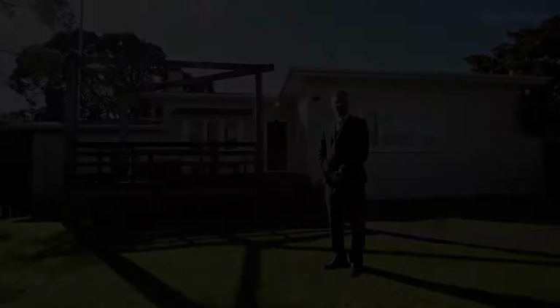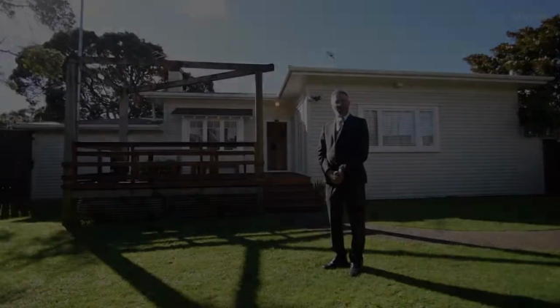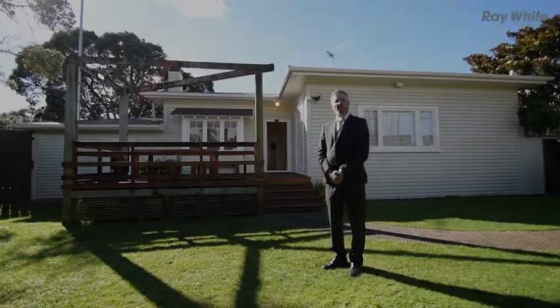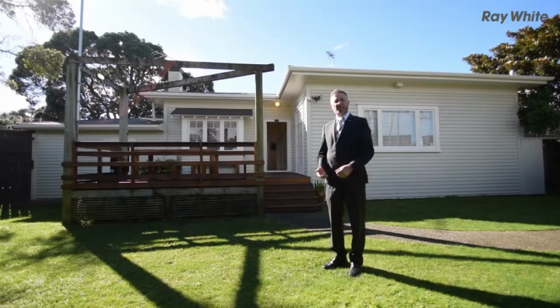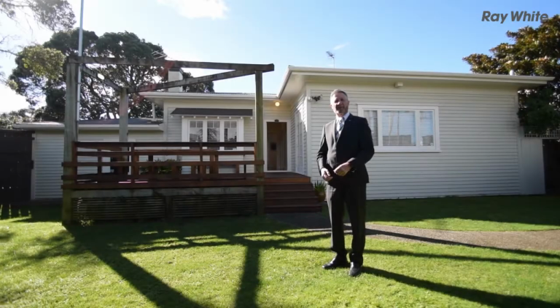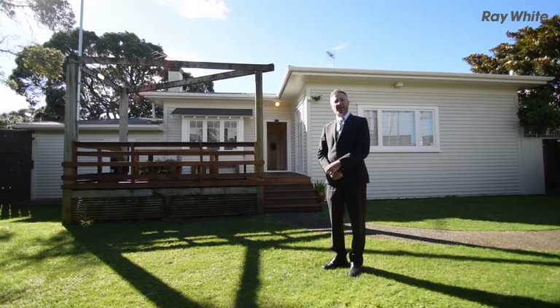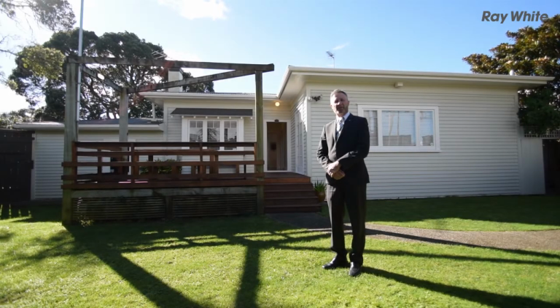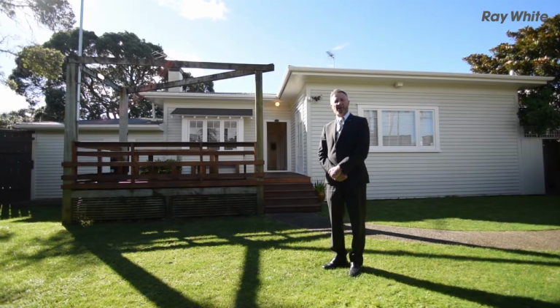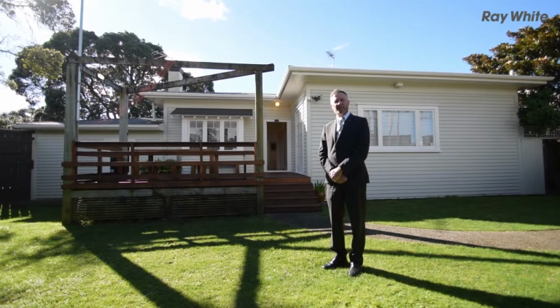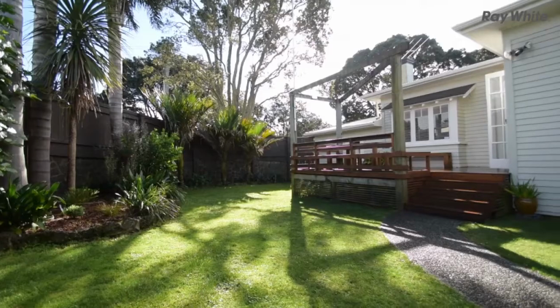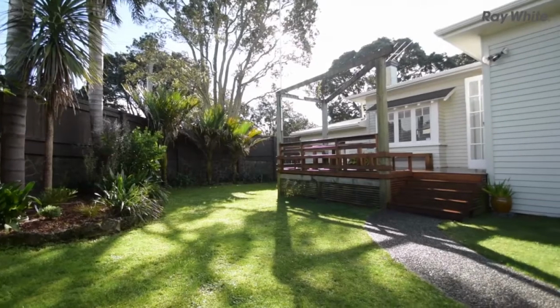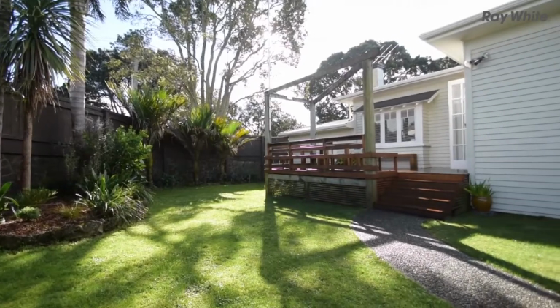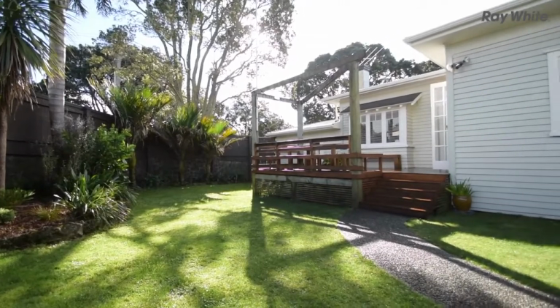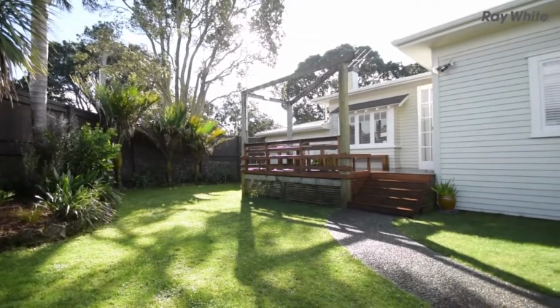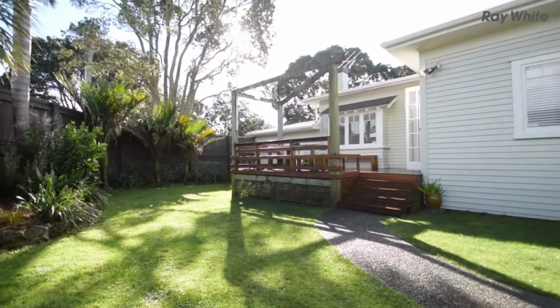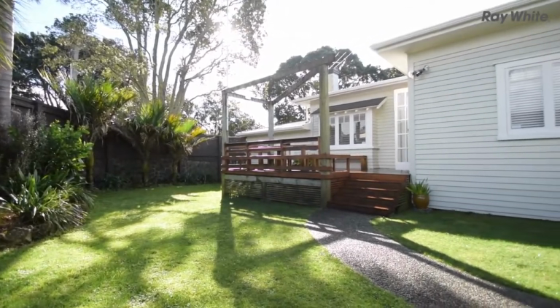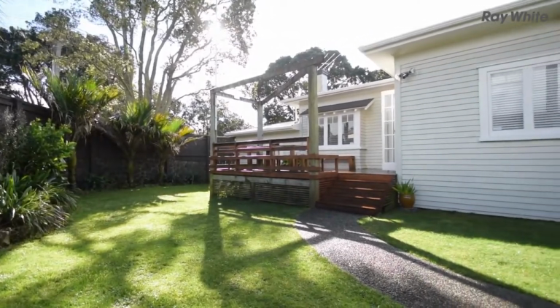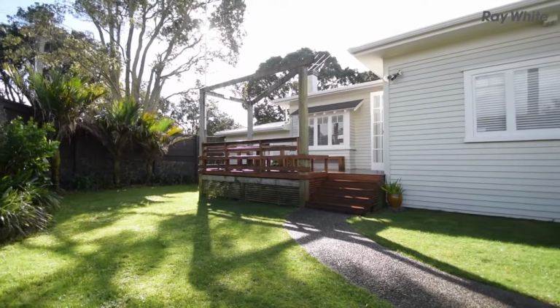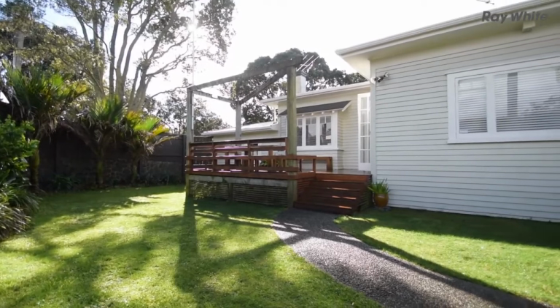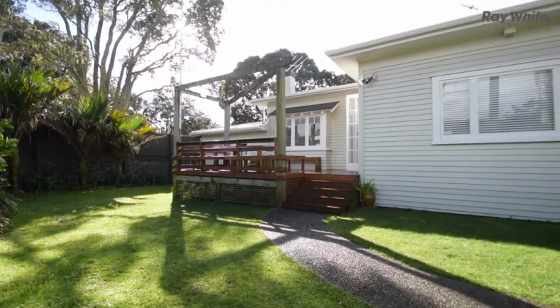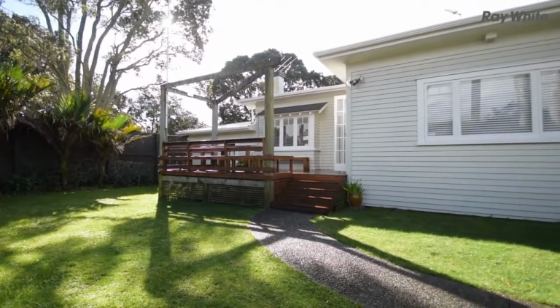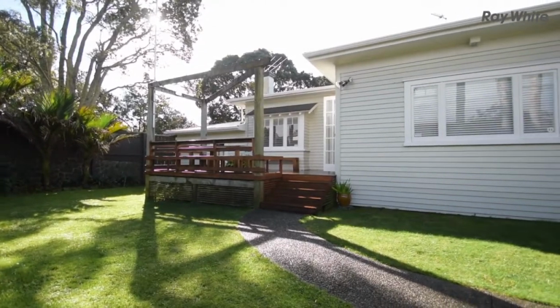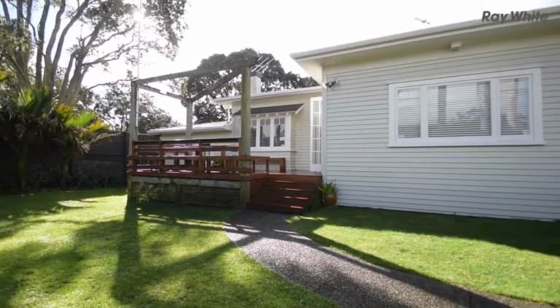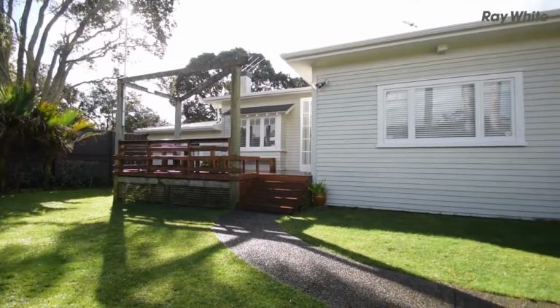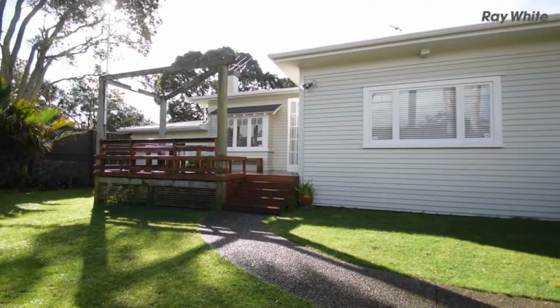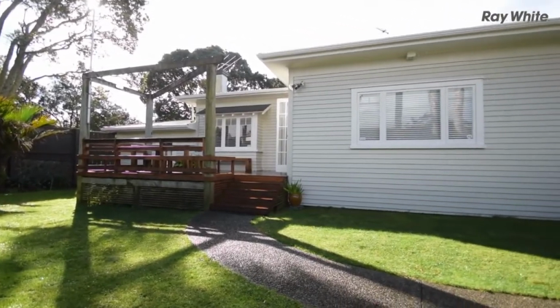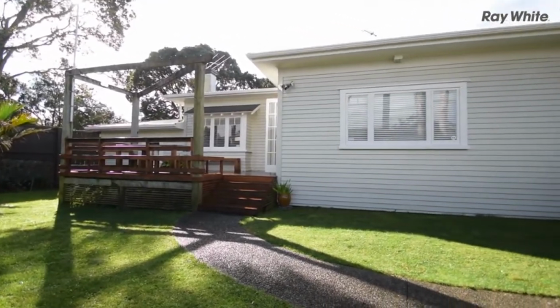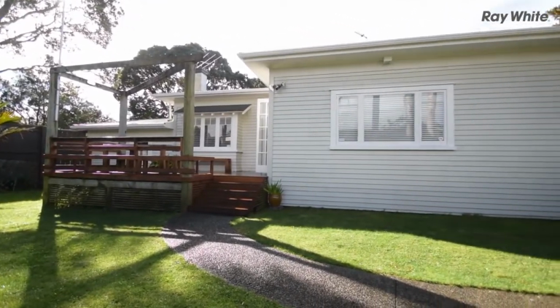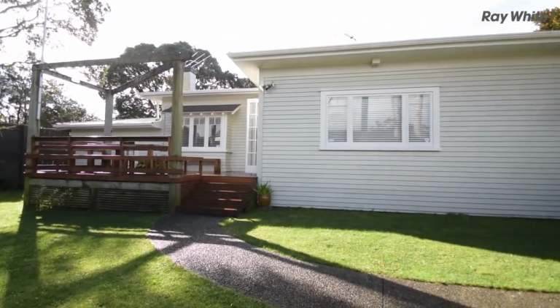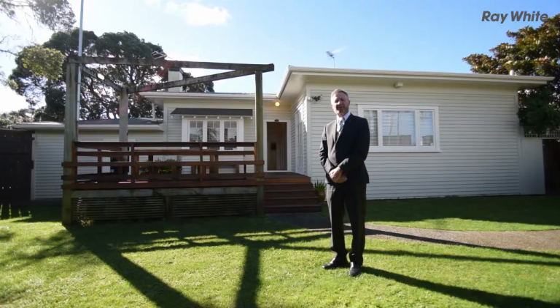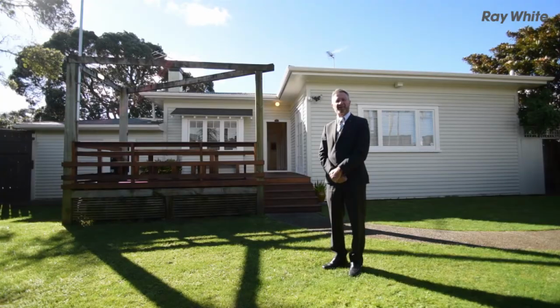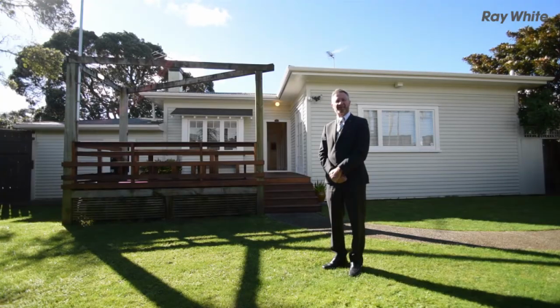Hi, my name's Martin Honey and I'm from Ray White, and I'm standing outside 14 Horatutu Road in Green Lane. It's a wonderful Californian bungalow. Come on in and take a look.